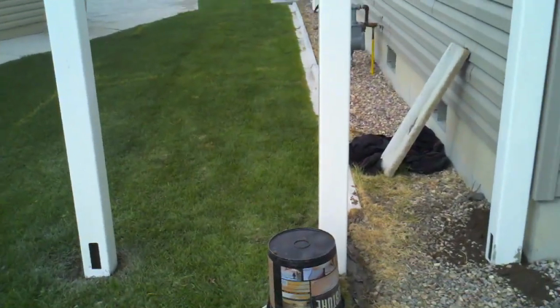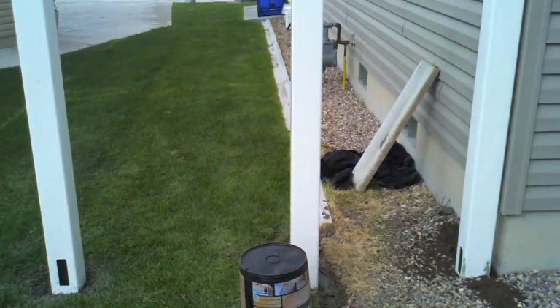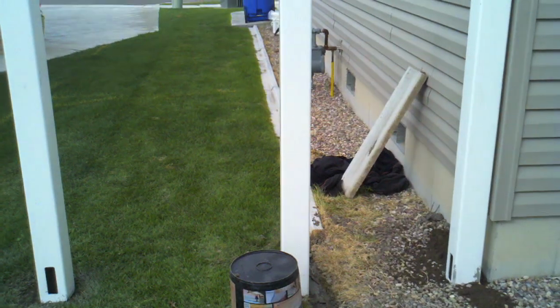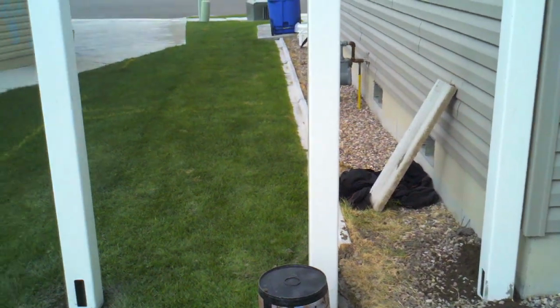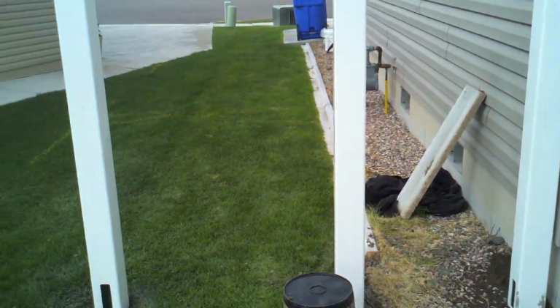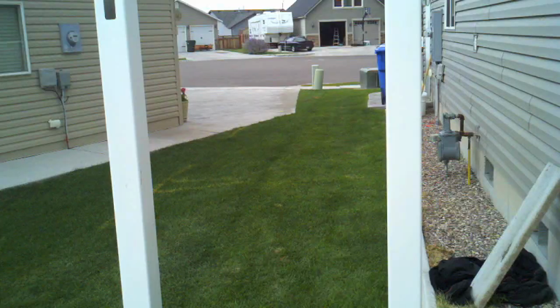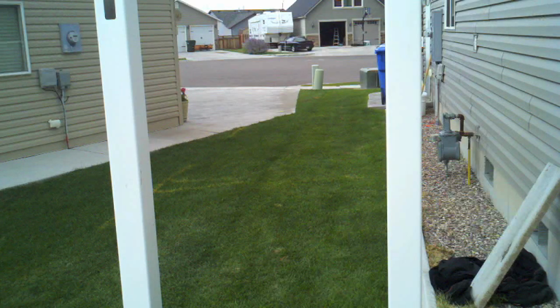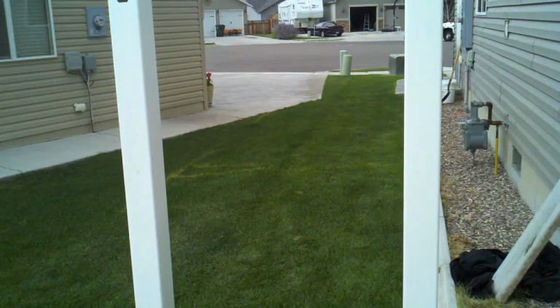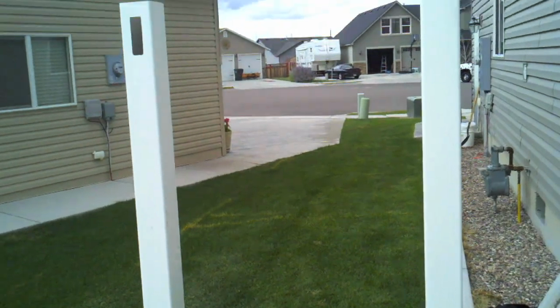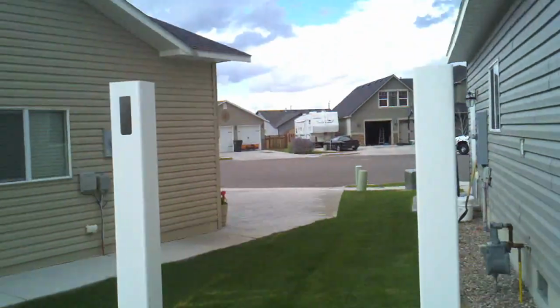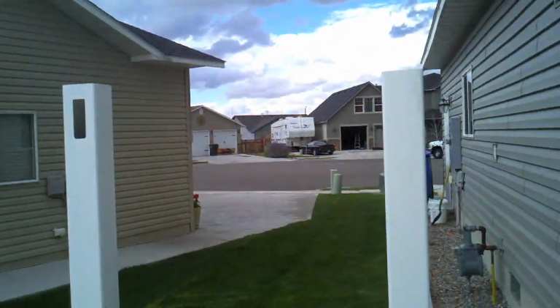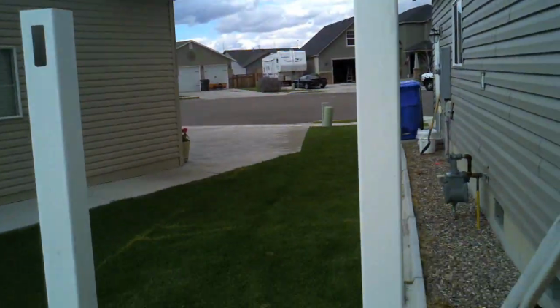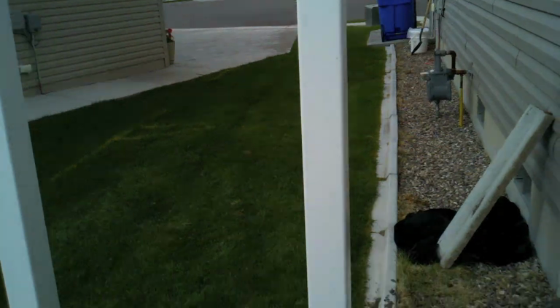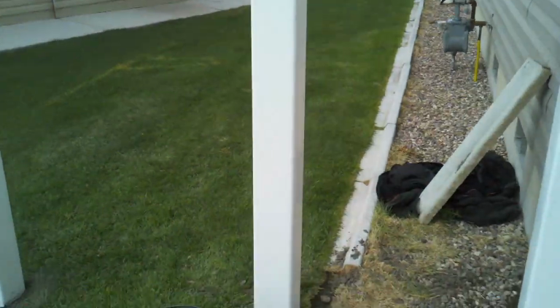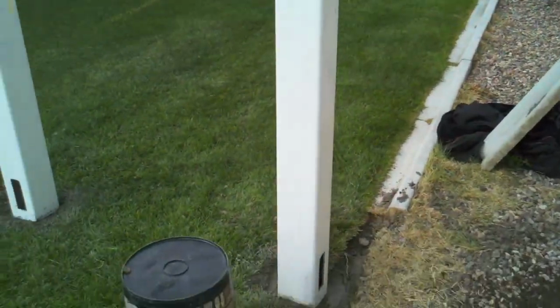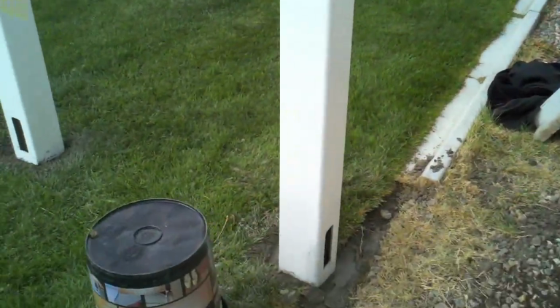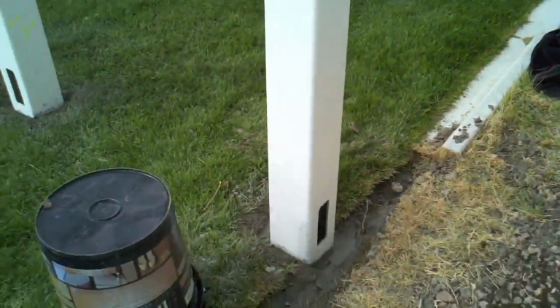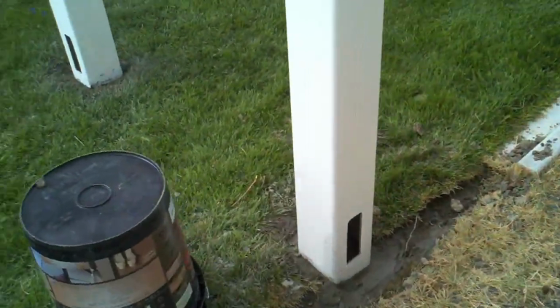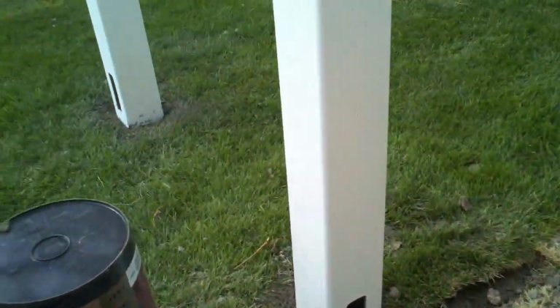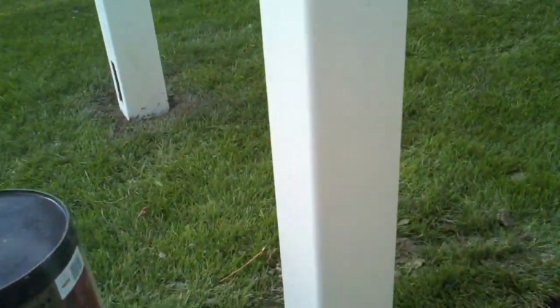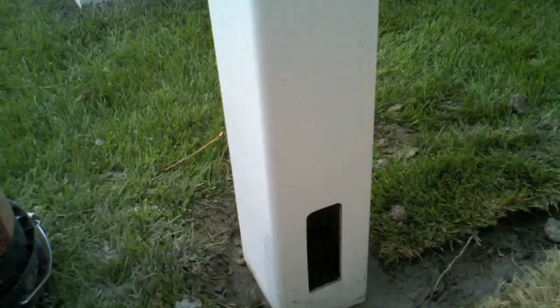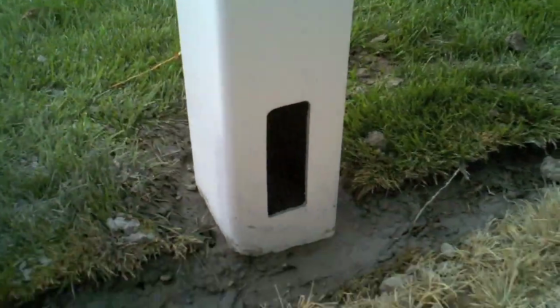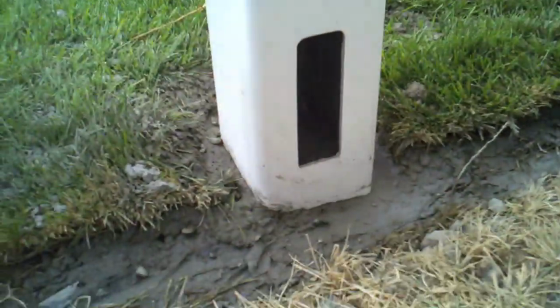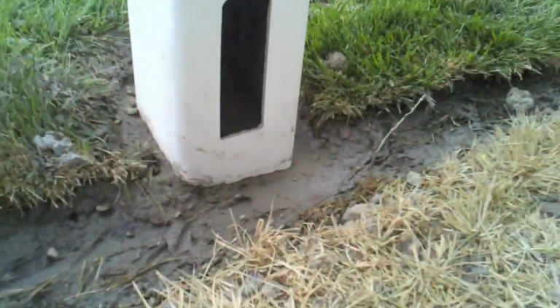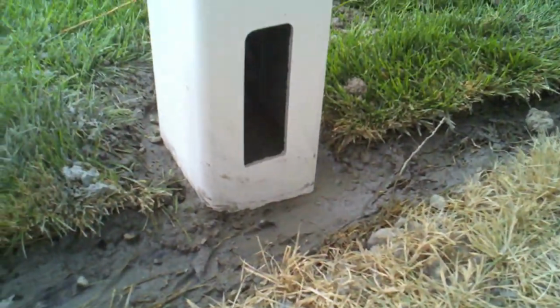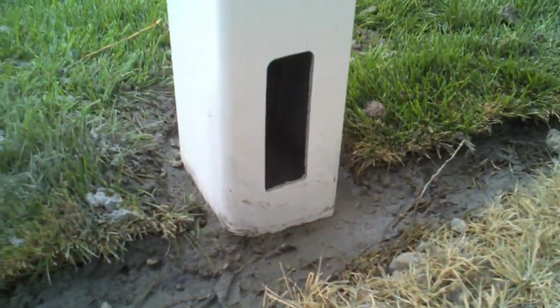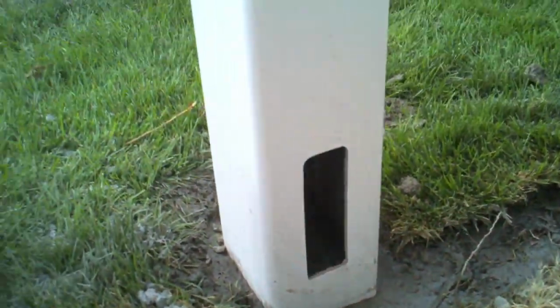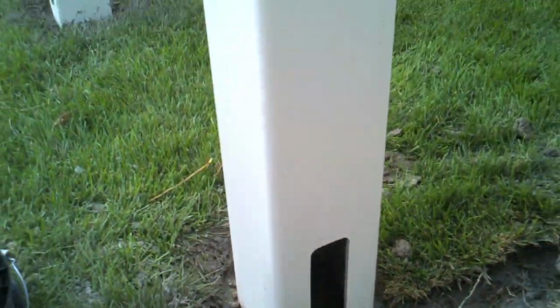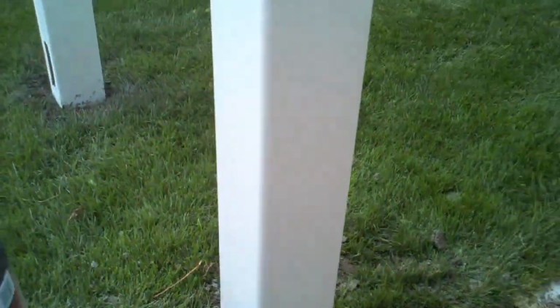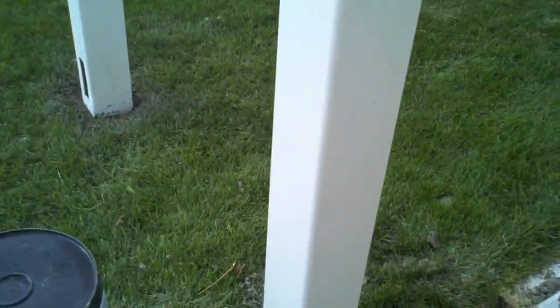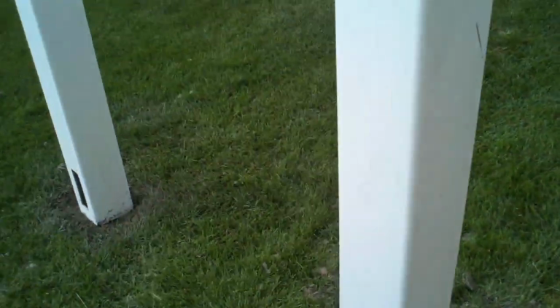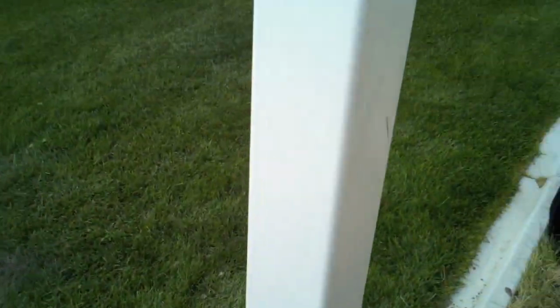Place a steel insert inside the post that your gate will hang on. Fill the inside of the post with concrete, making sure to keep the concrete 1 inch beneath the bottom hole.